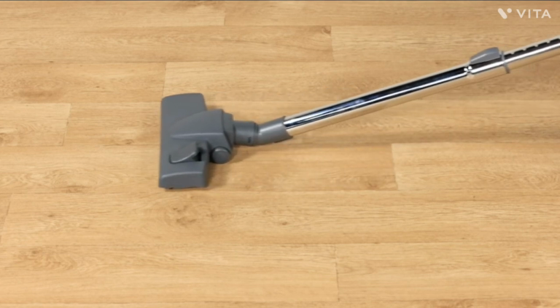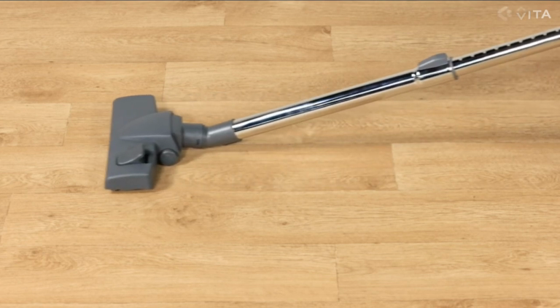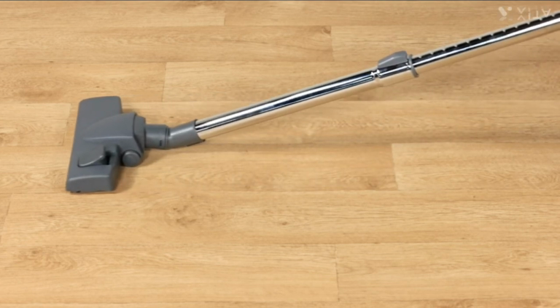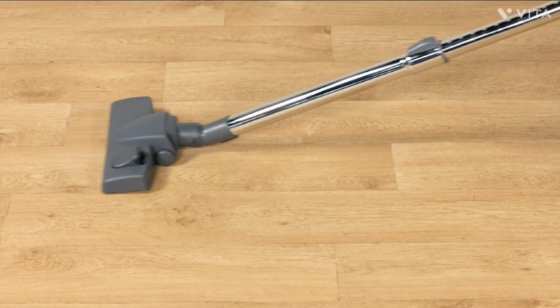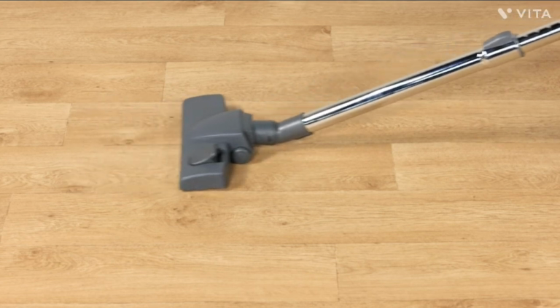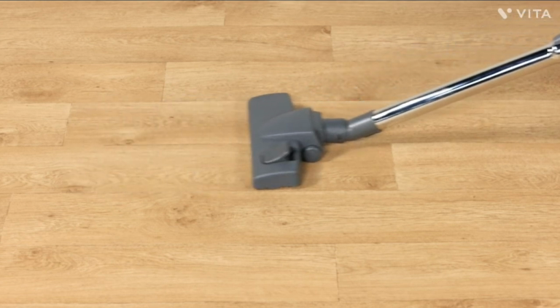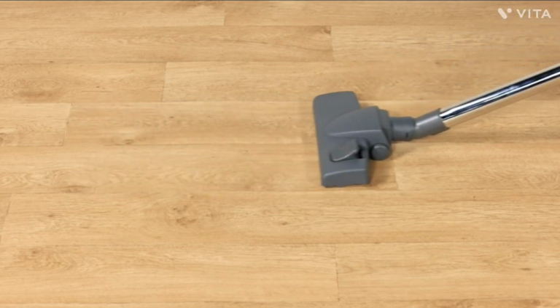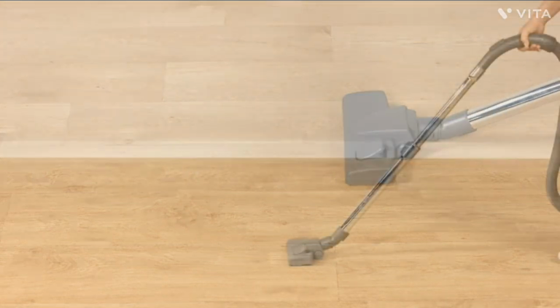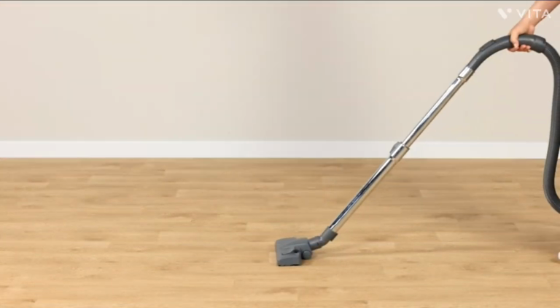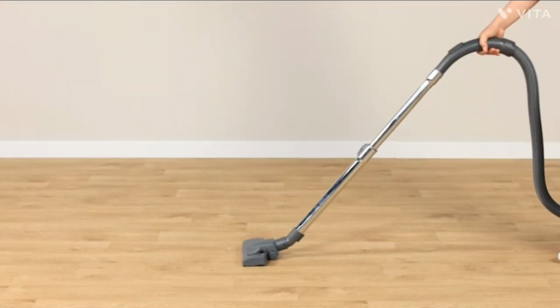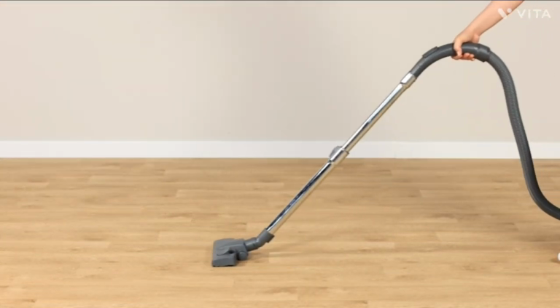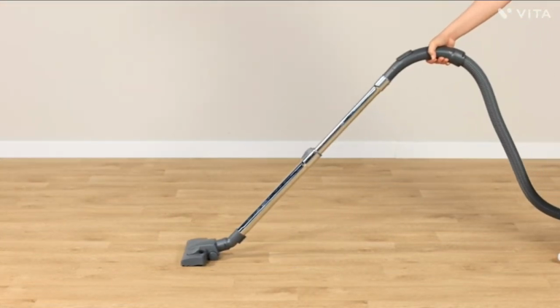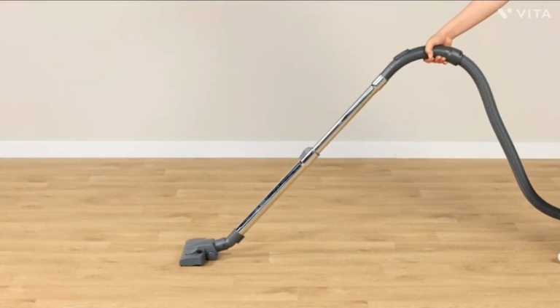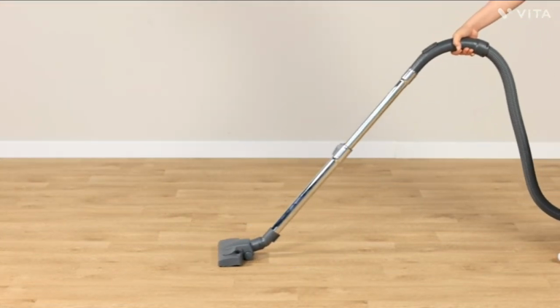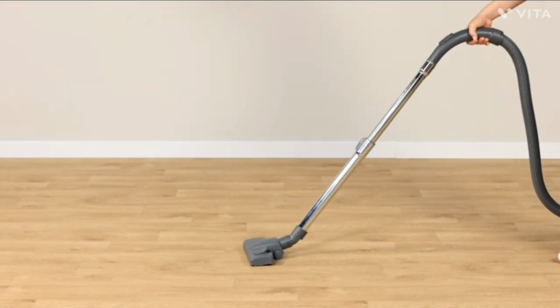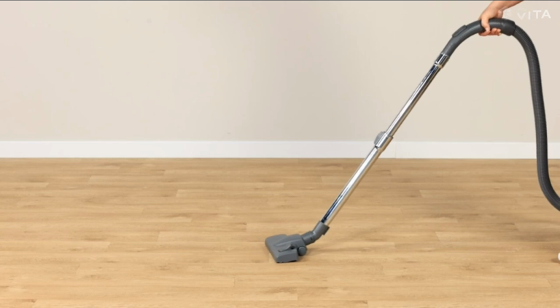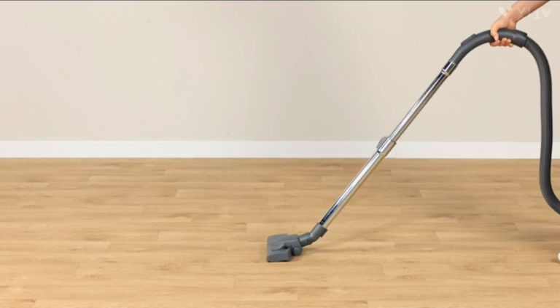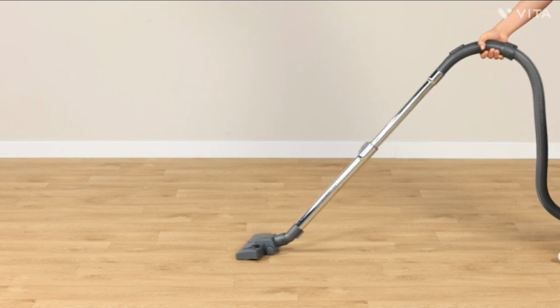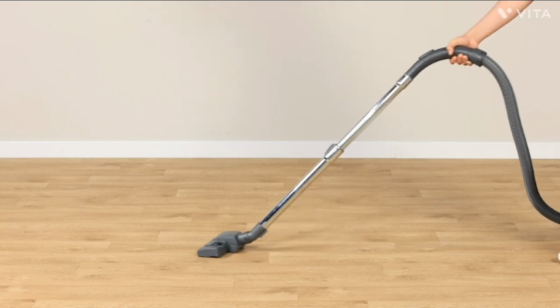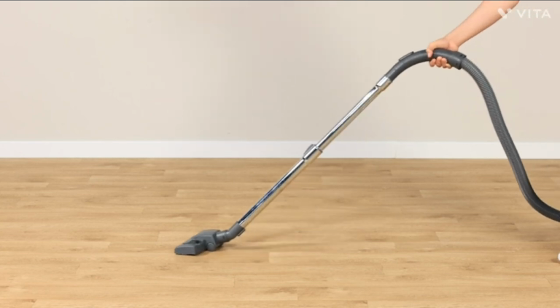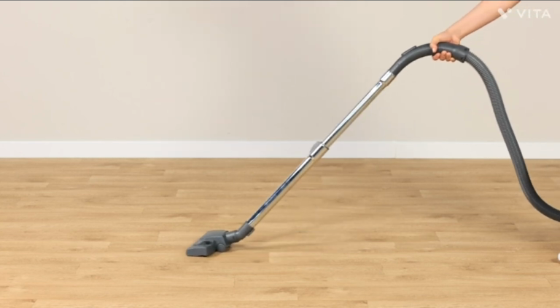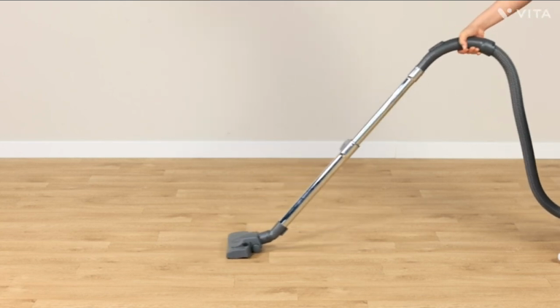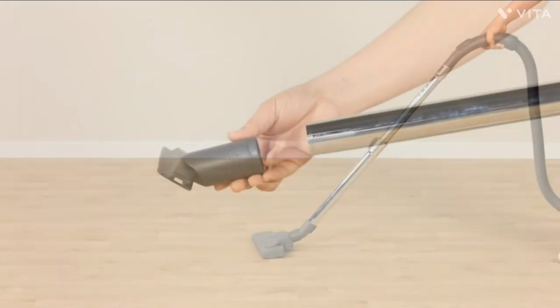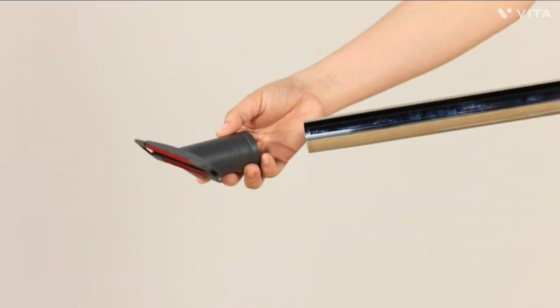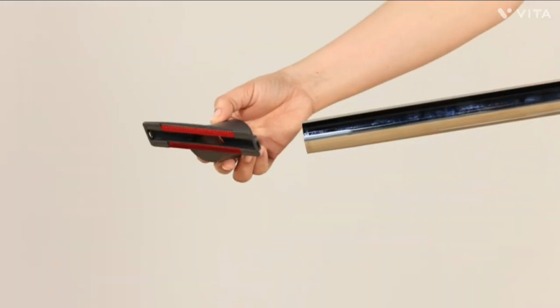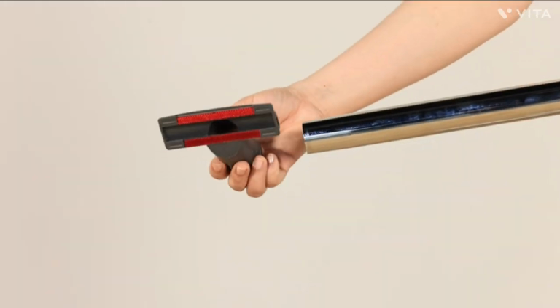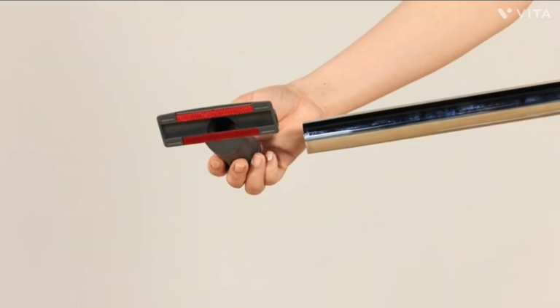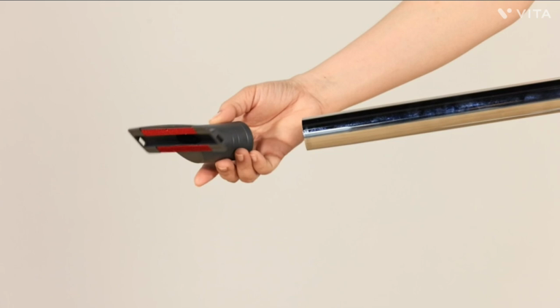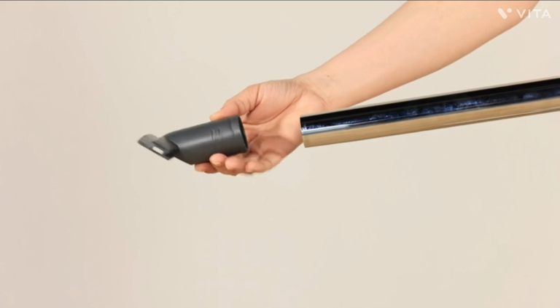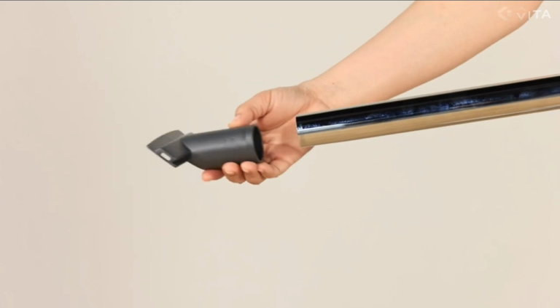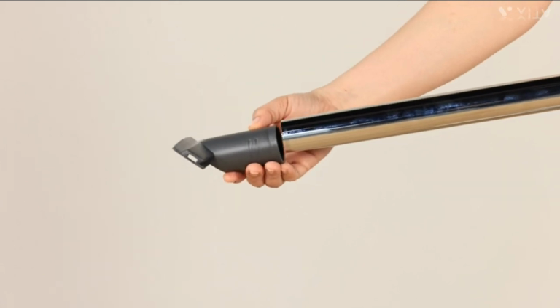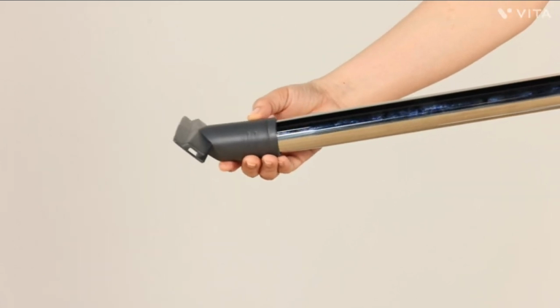Whether you're a busy parent or a professional, this vacuum cleaner will save you time and energy while keeping your home clean and tidy. So sit back, relax, and let the Hoover Power 6 do the cleaning for you.